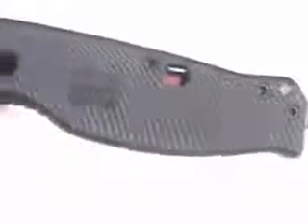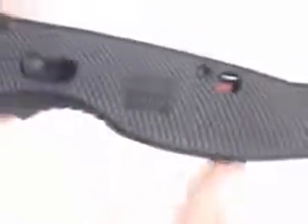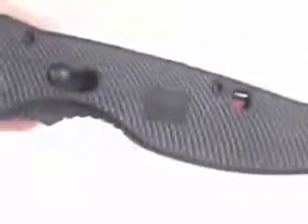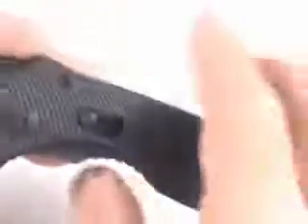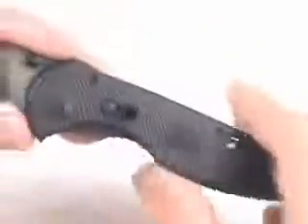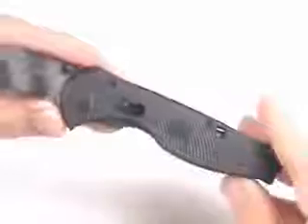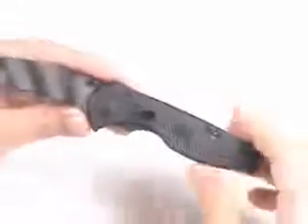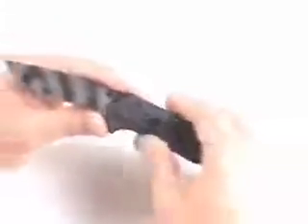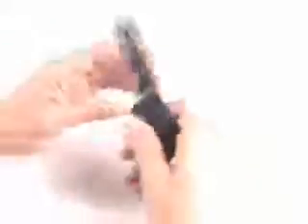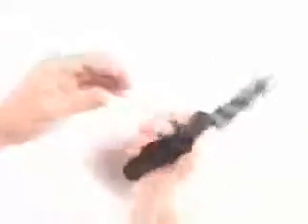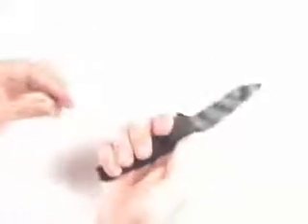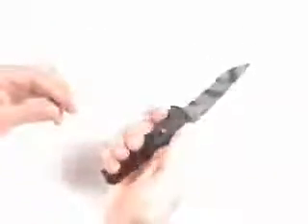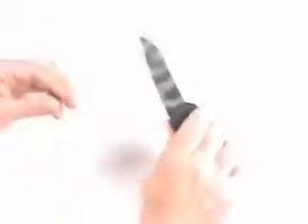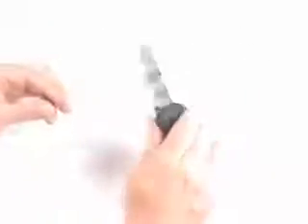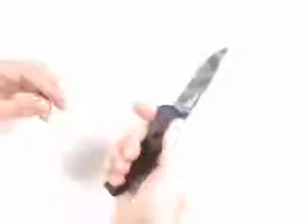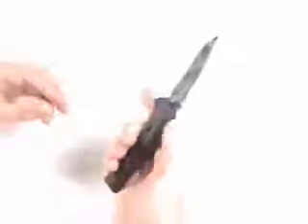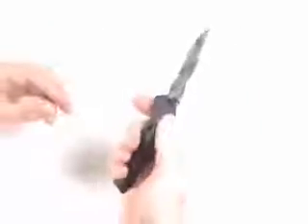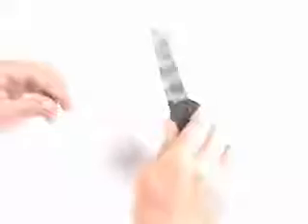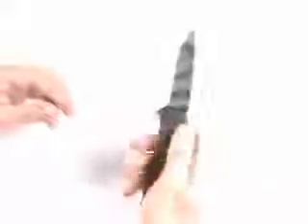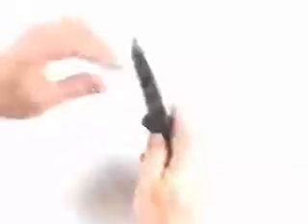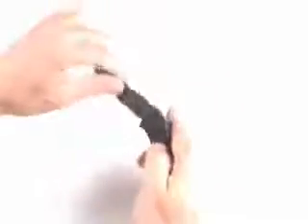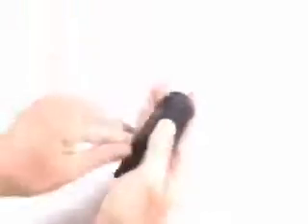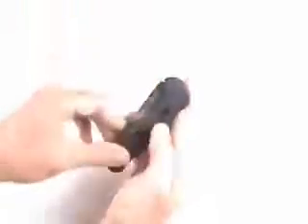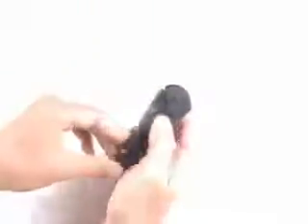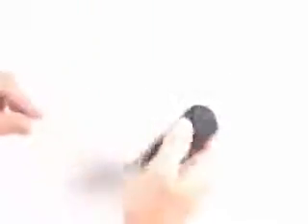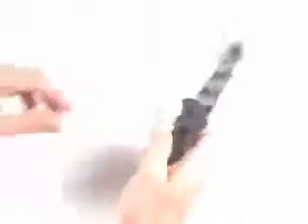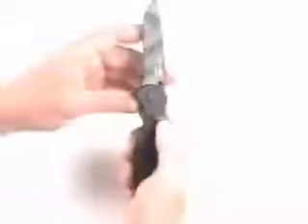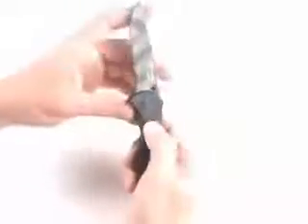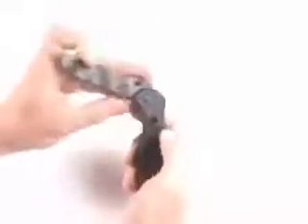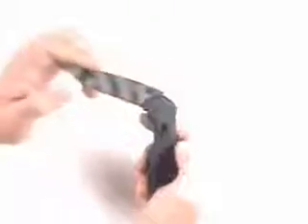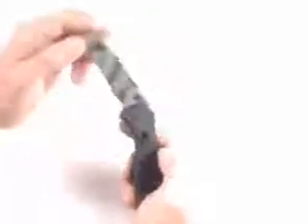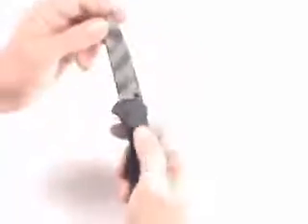The handle itself is a Zytel nylon with a lot of sculpting and finger grooves across the bottom. It fits the hand extremely well. This knife comes with a full lifetime warranty and utilizes a locking mechanism called the arc actuator.